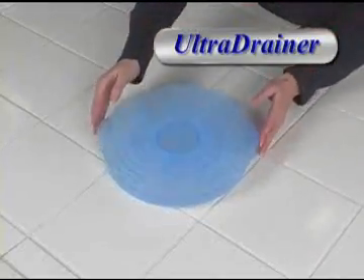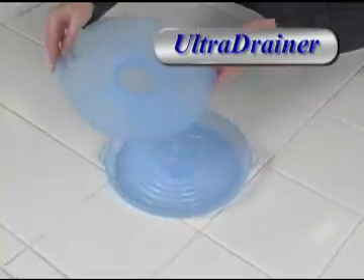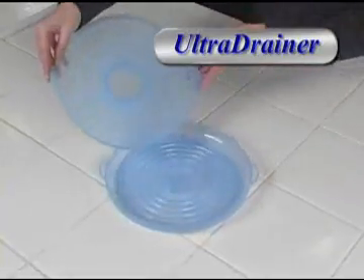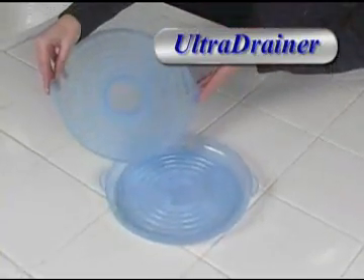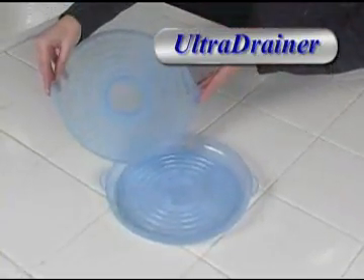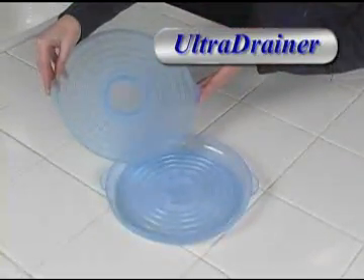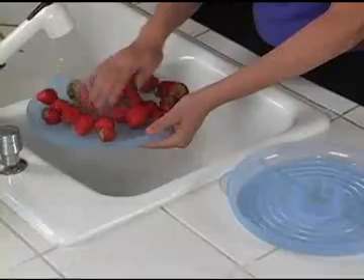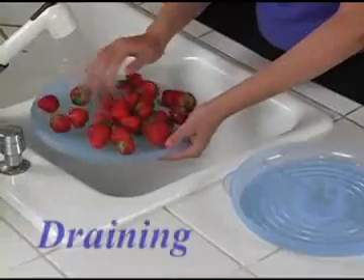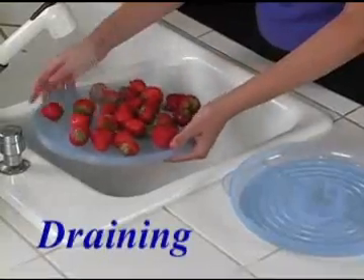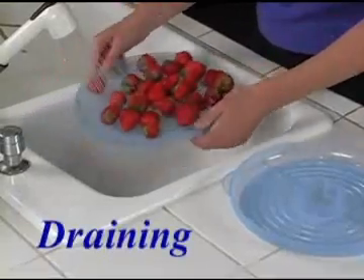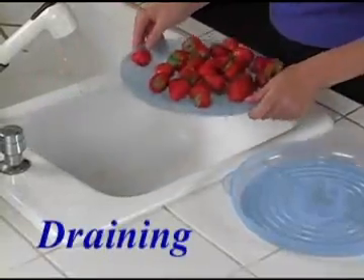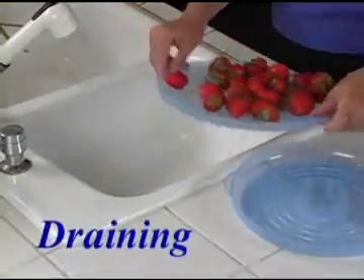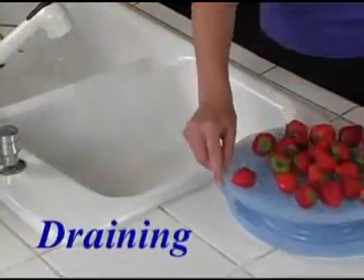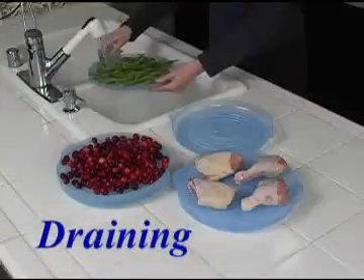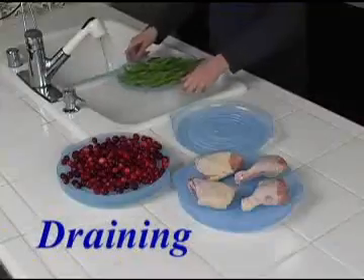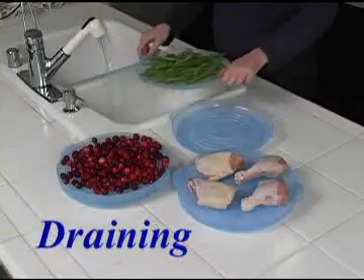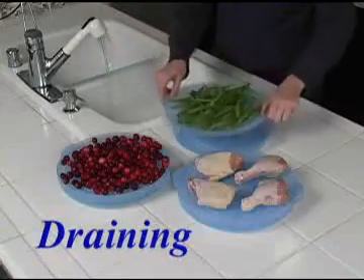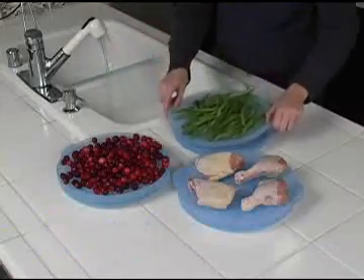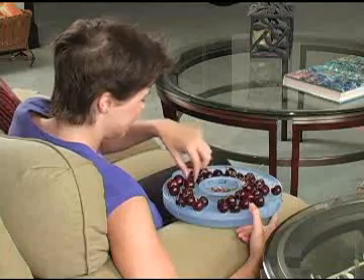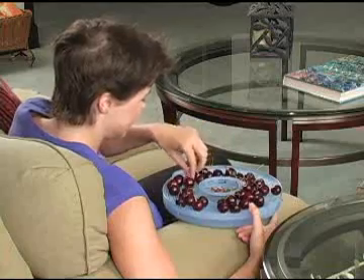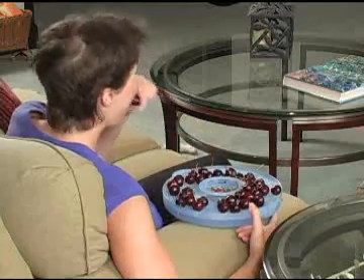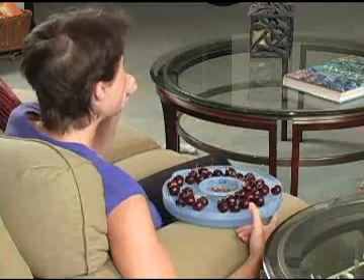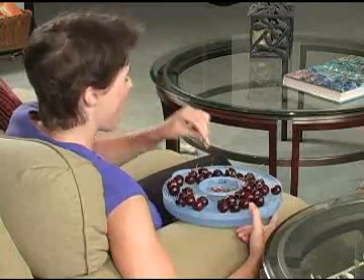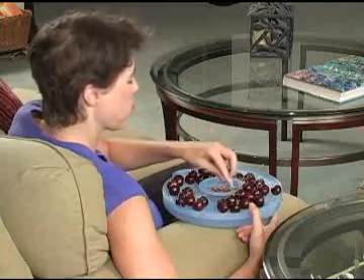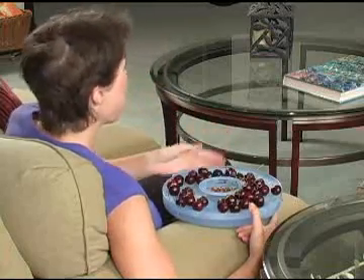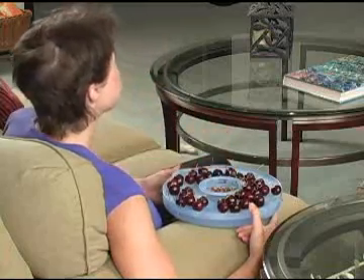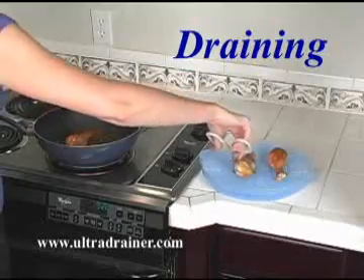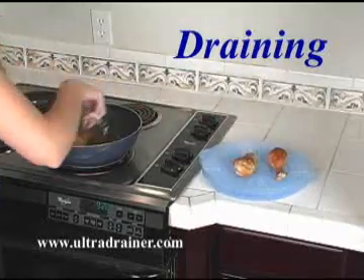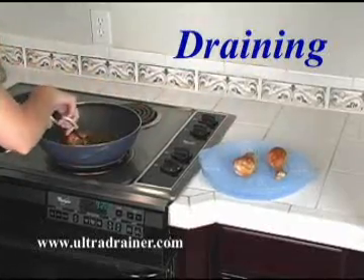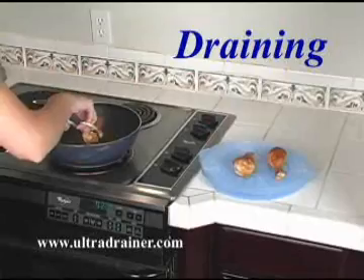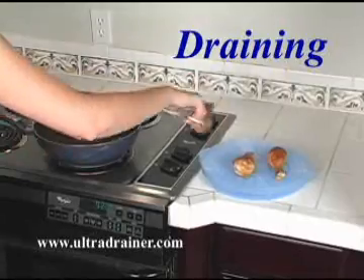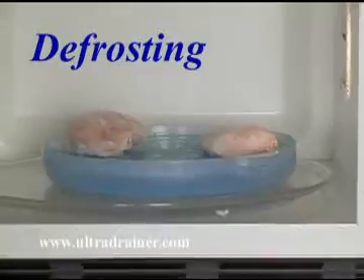The UltraDrainer lets you drain food on your counter. It's perfect for draining because of its unique detachable tray. You can even carry your food with you. The tray keeps water in its place. The UltraDrainer is great for draining fried foods.